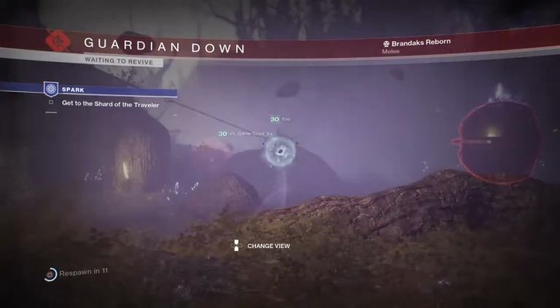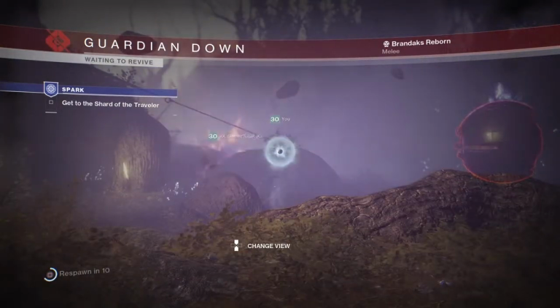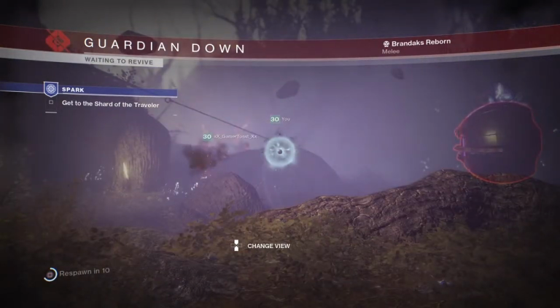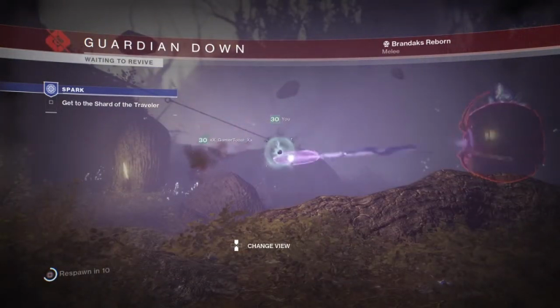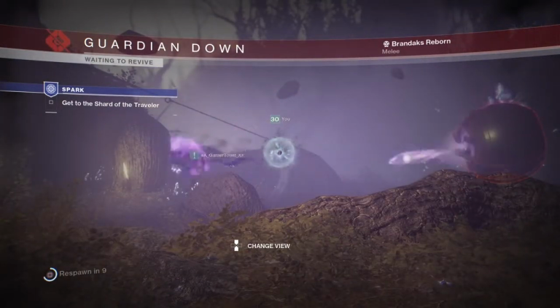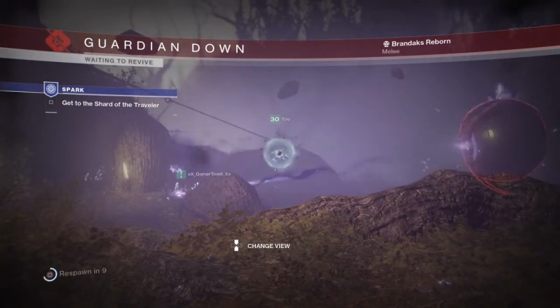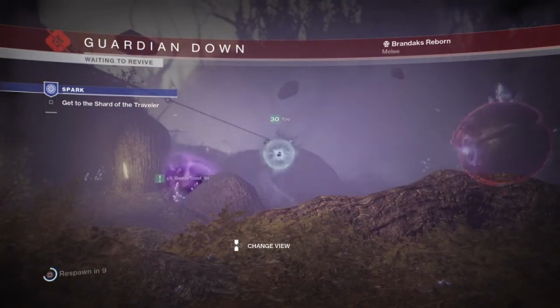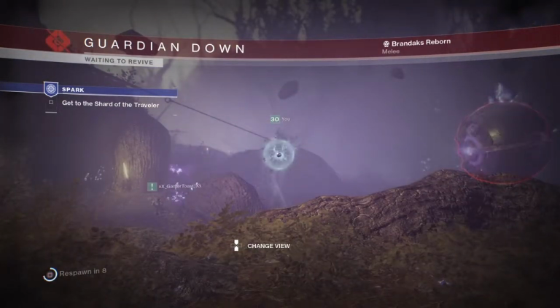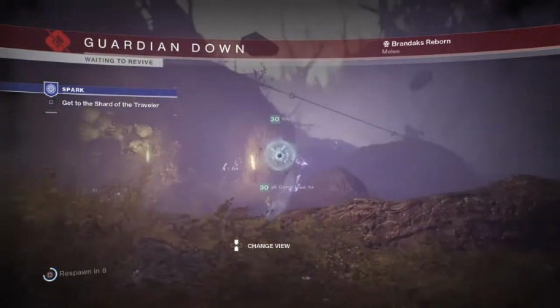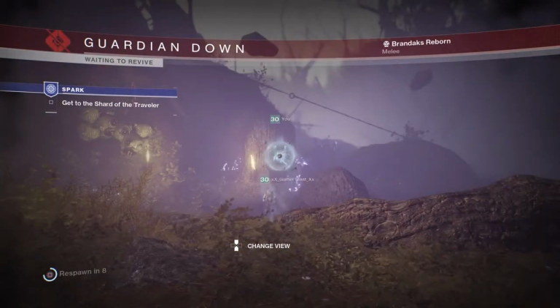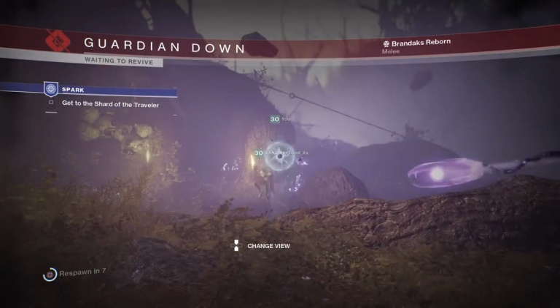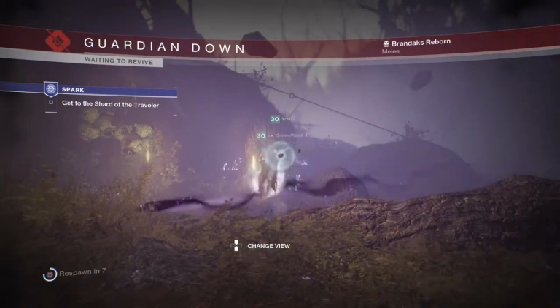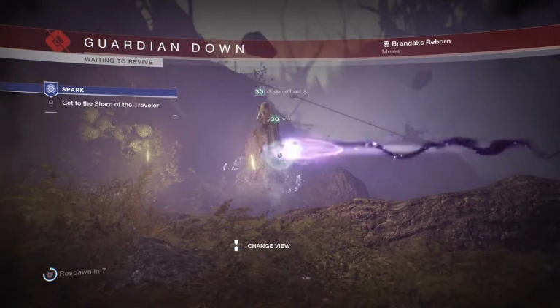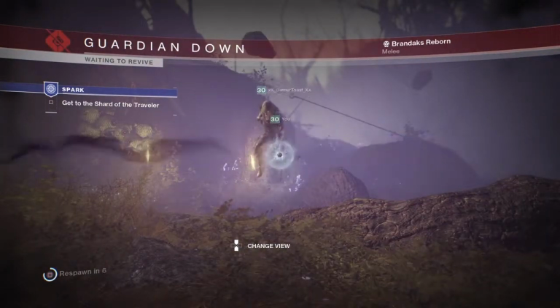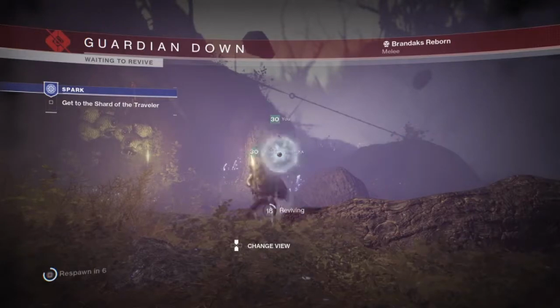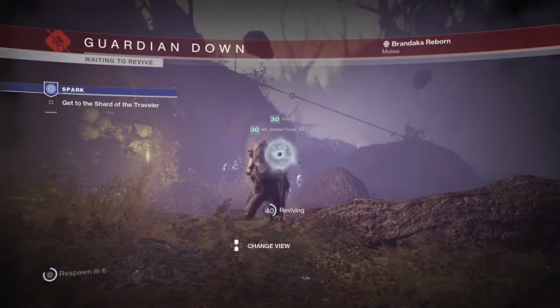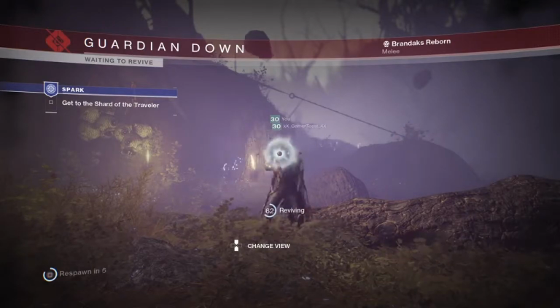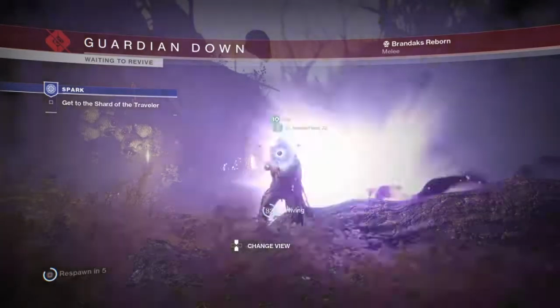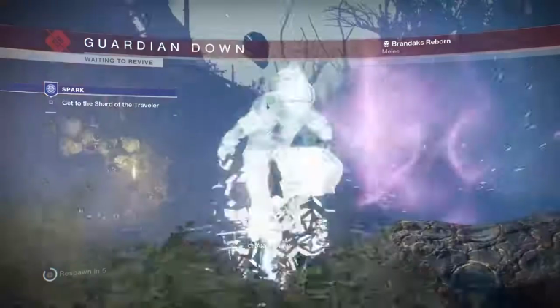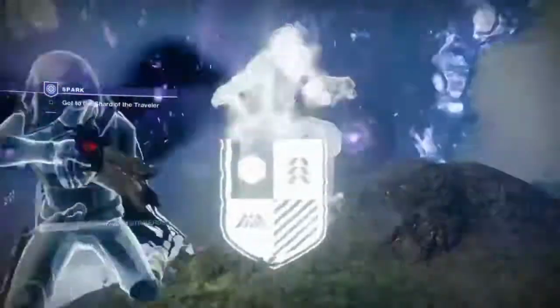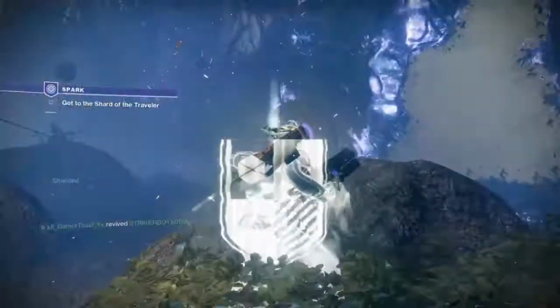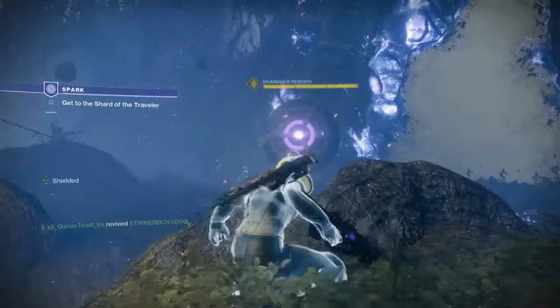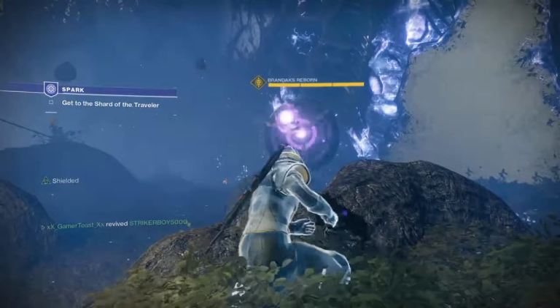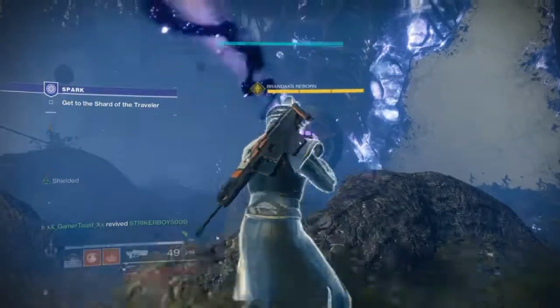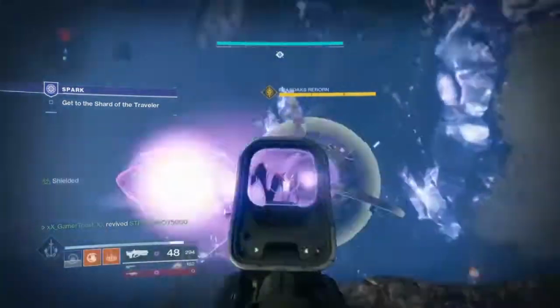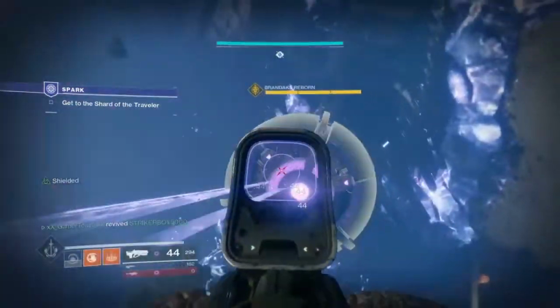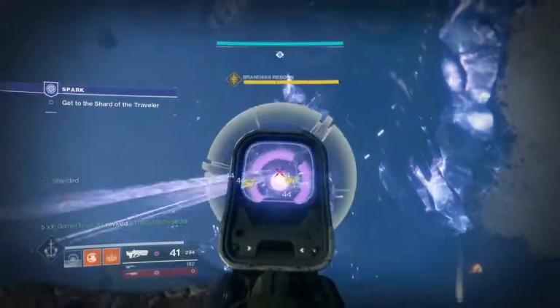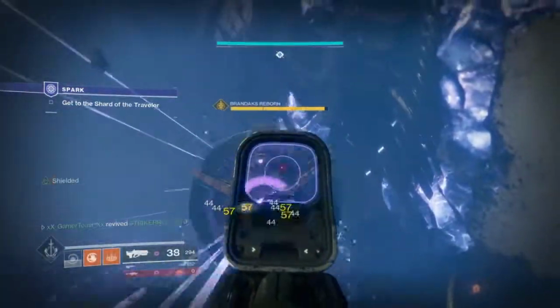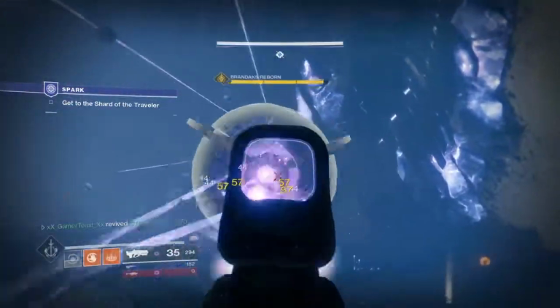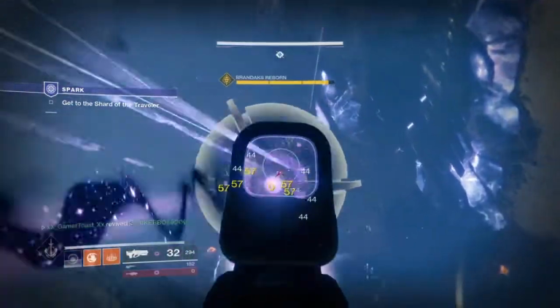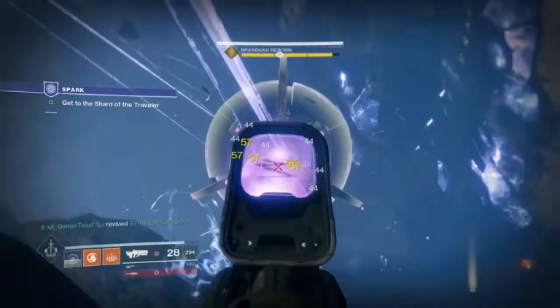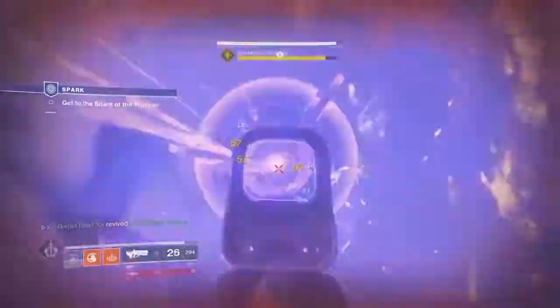How to get it really quick. It's better if you have two people, maybe three — it'll be much faster. Make sure everyone has the same subclass and make sure everyone has the same class.